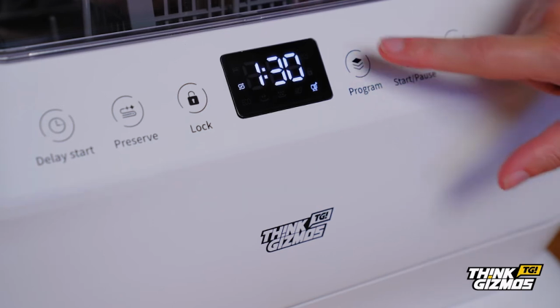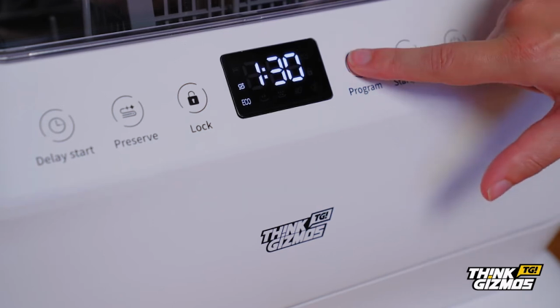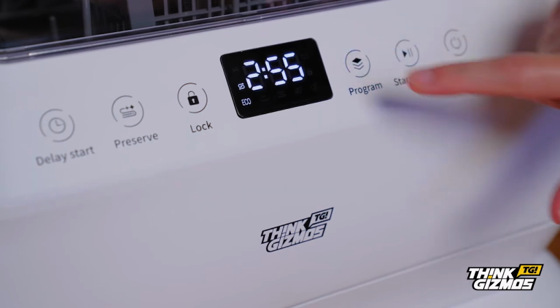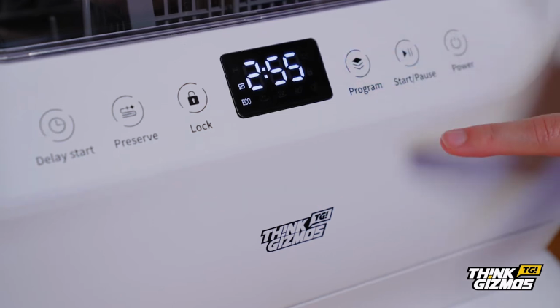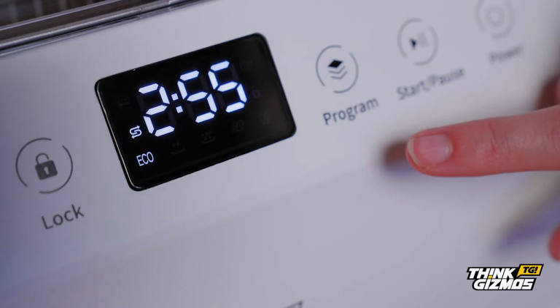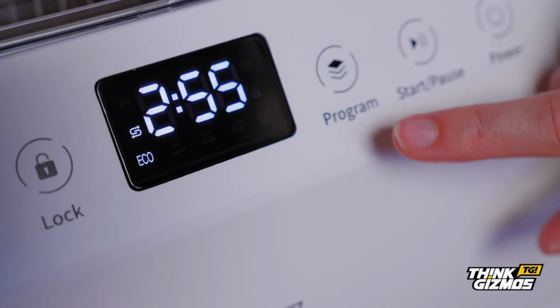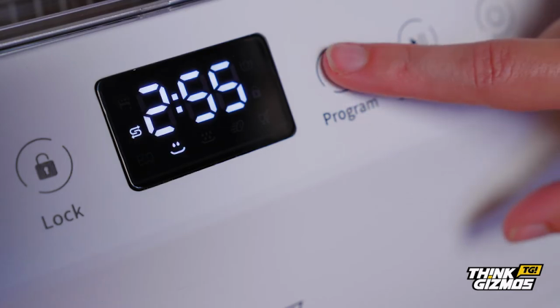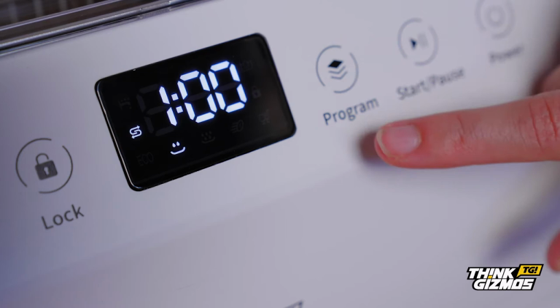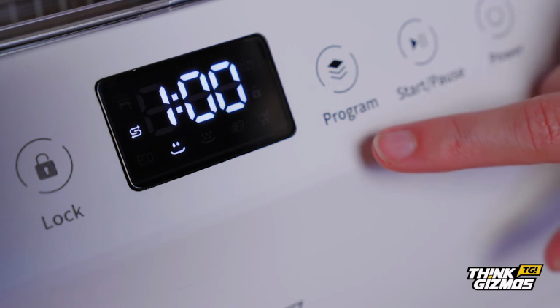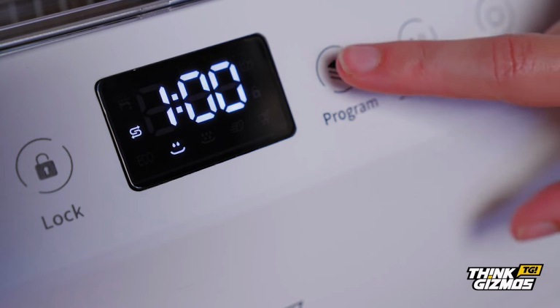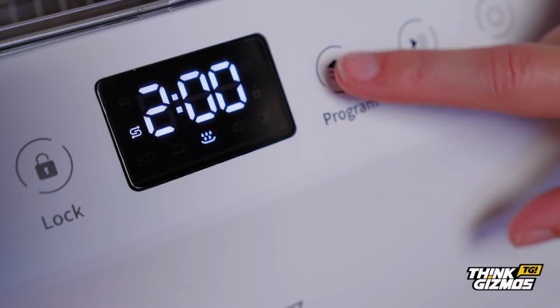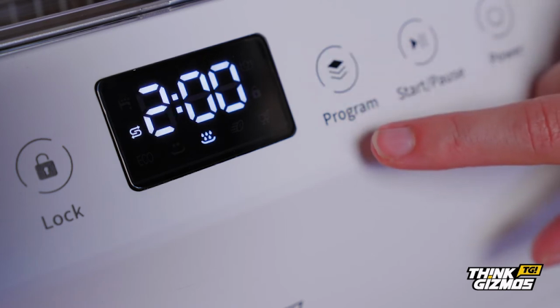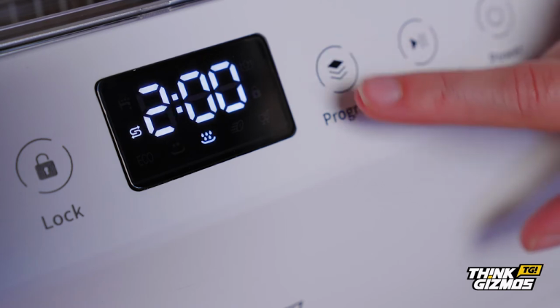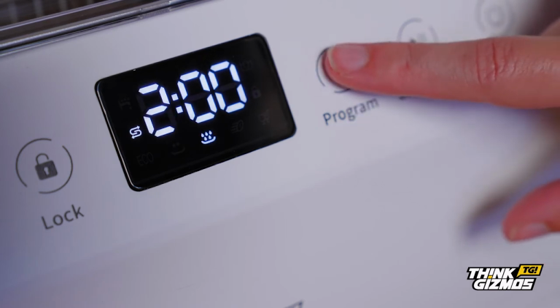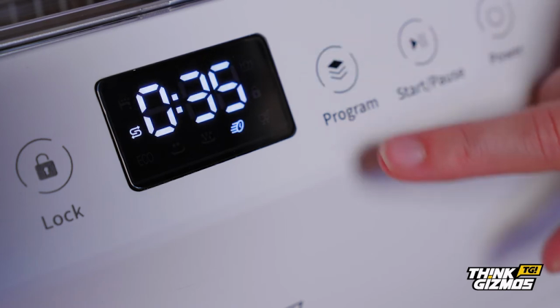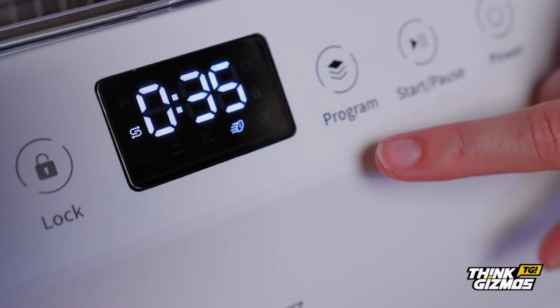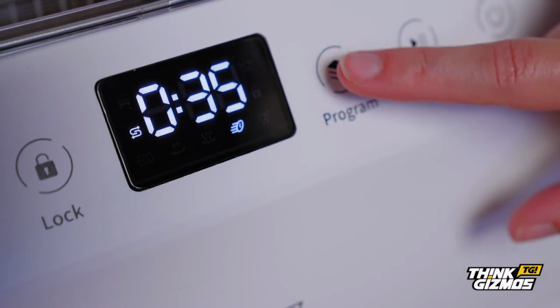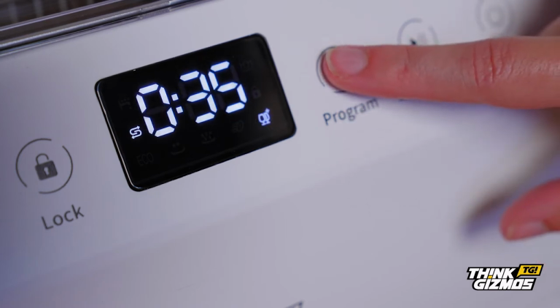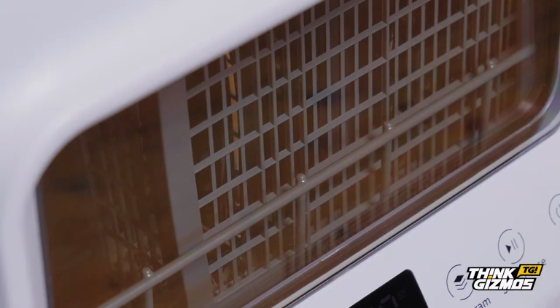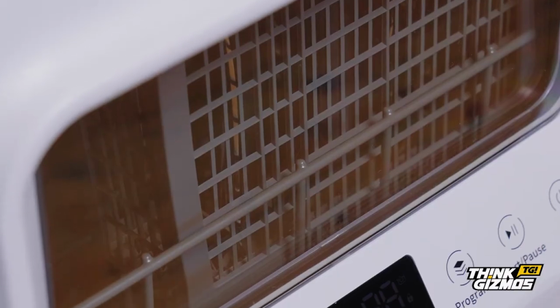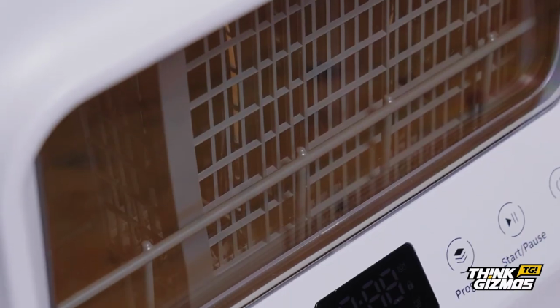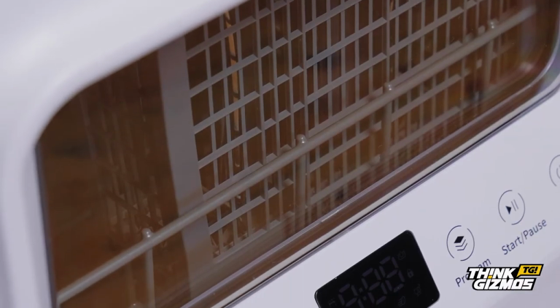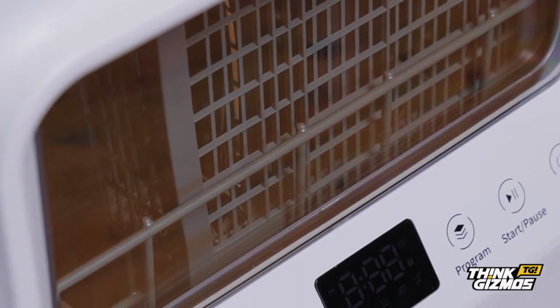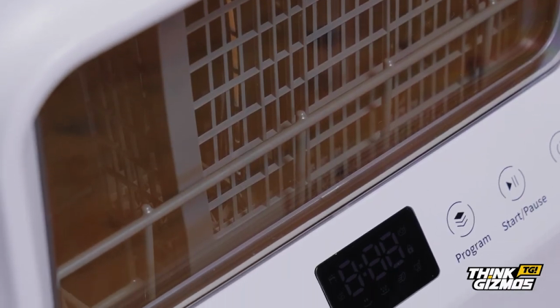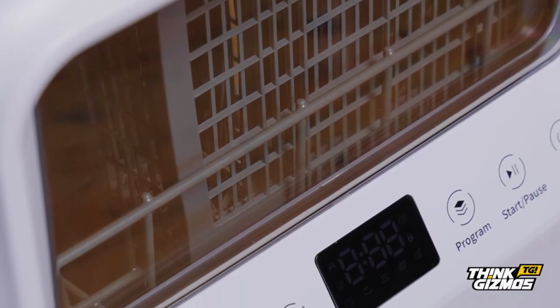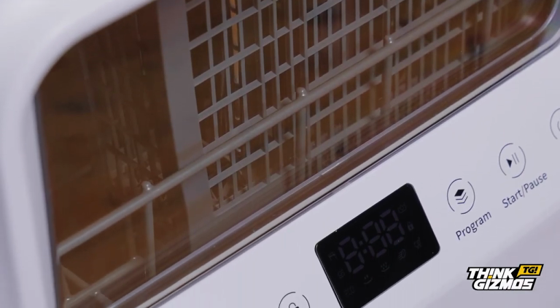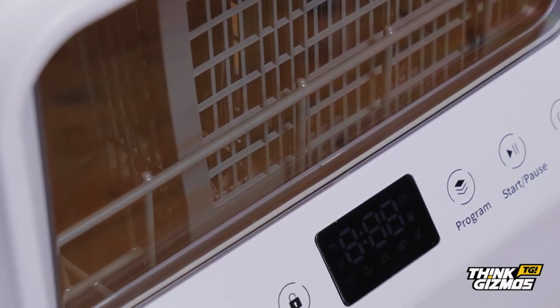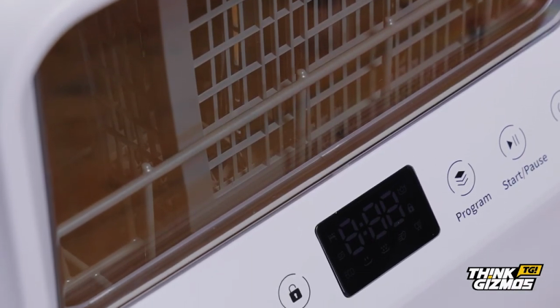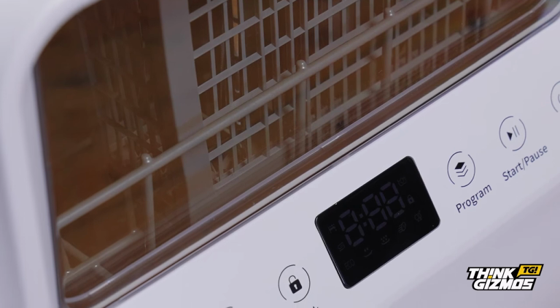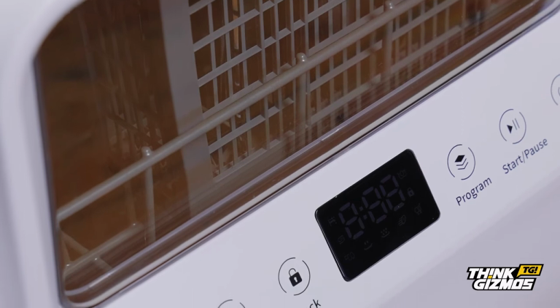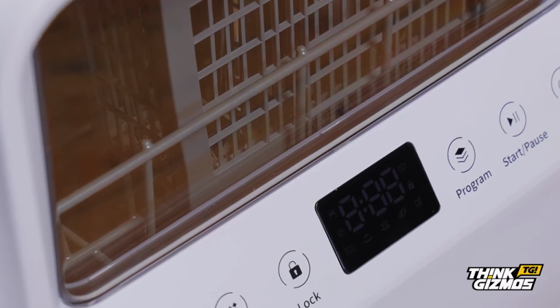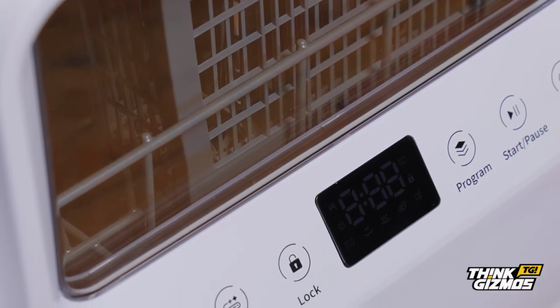The cycles include eco, normal clean, intensive, quick wash and glass cleaning. Once the wash cycle is completed, the additional air dry cycle even starts automatically.